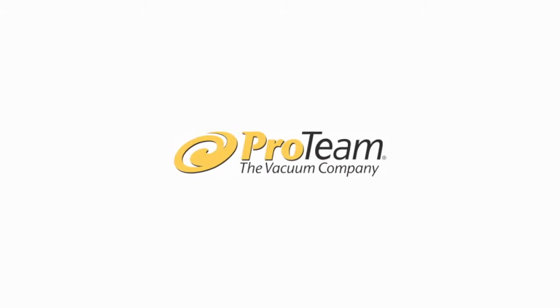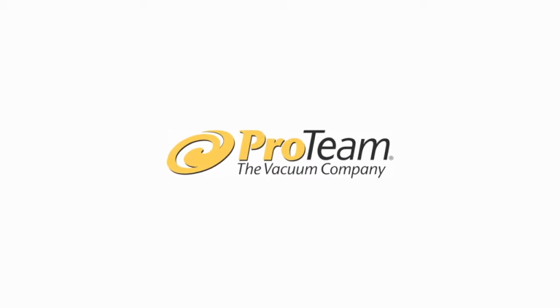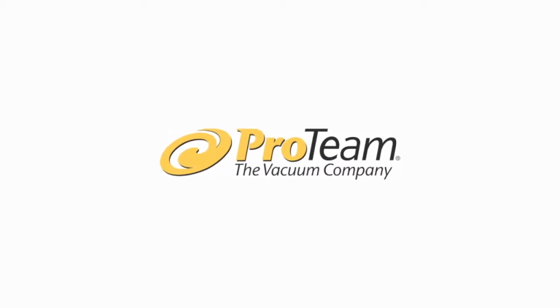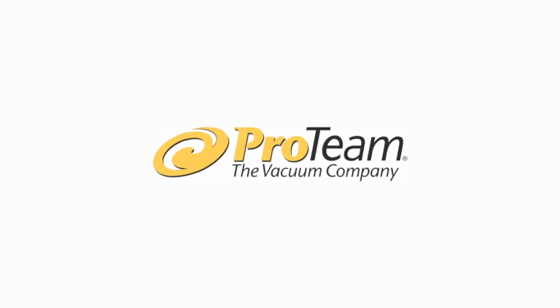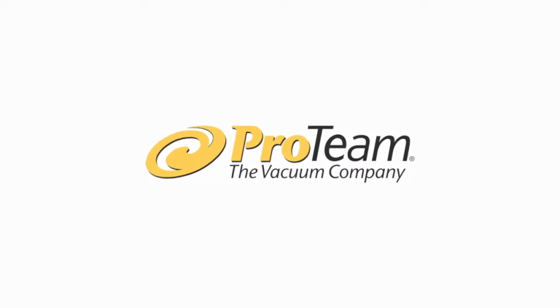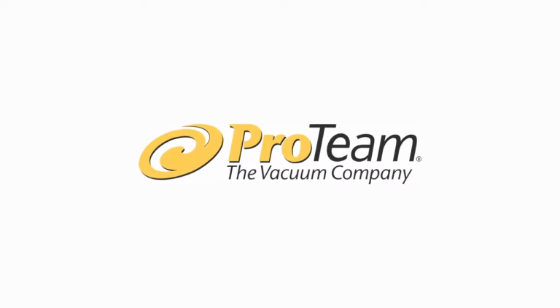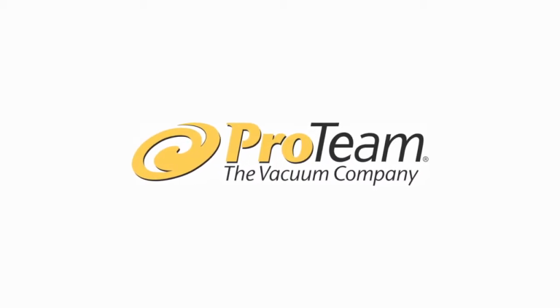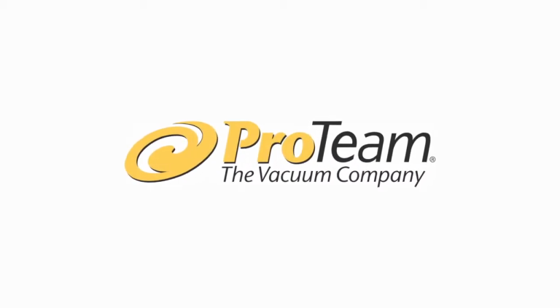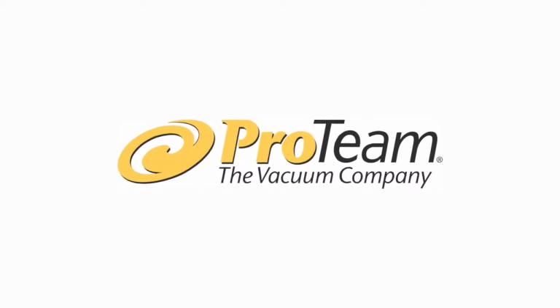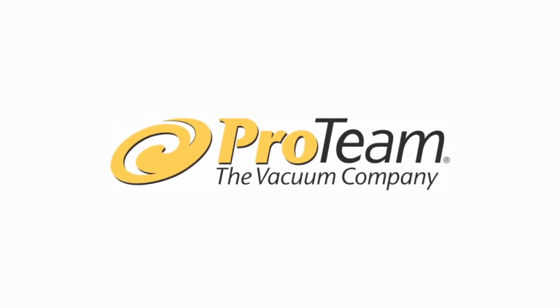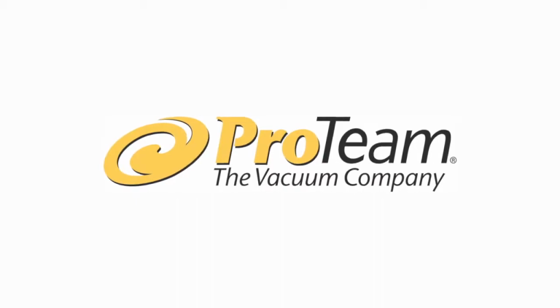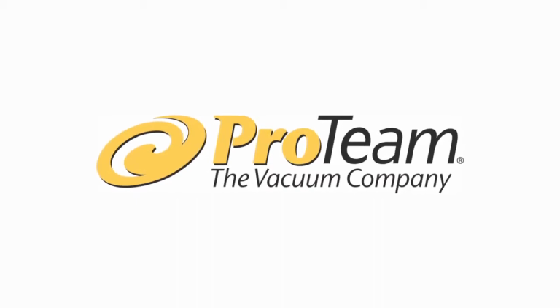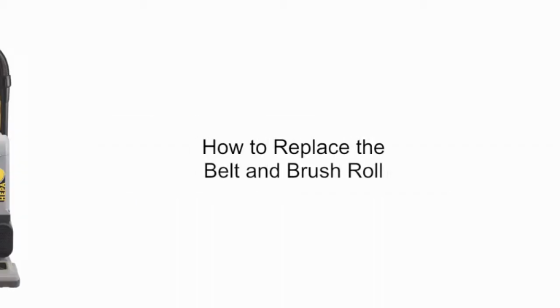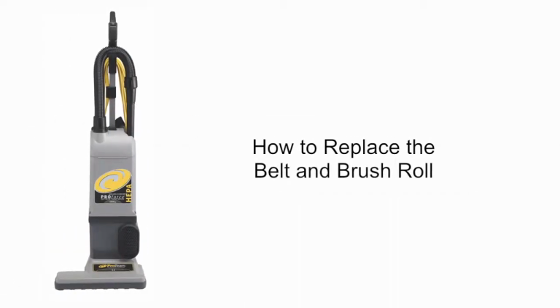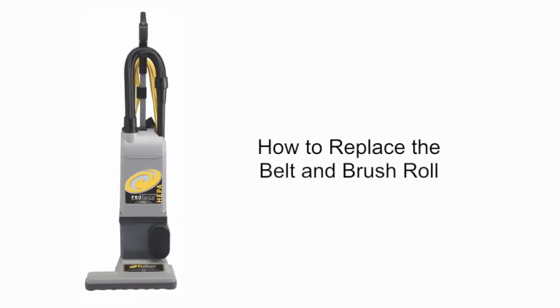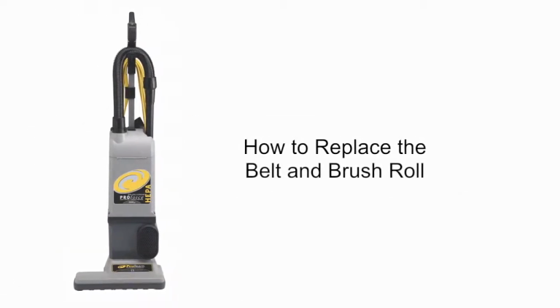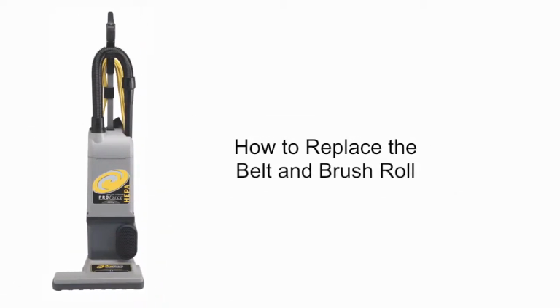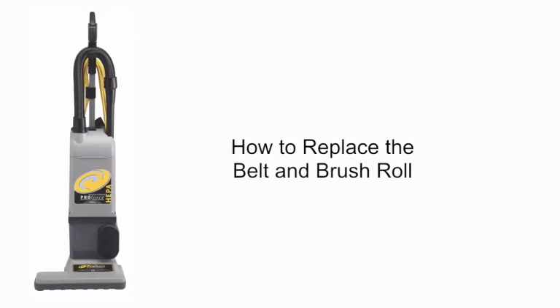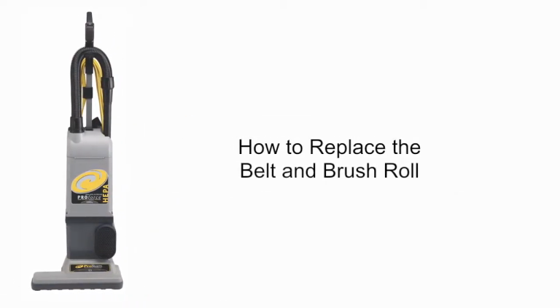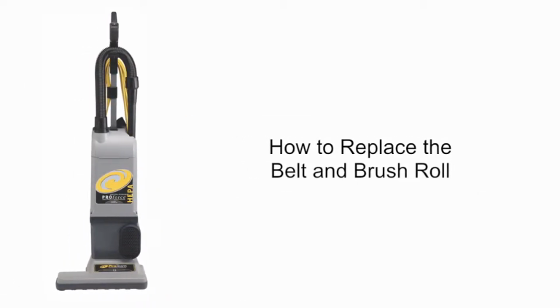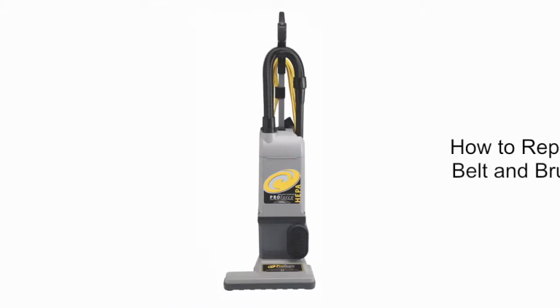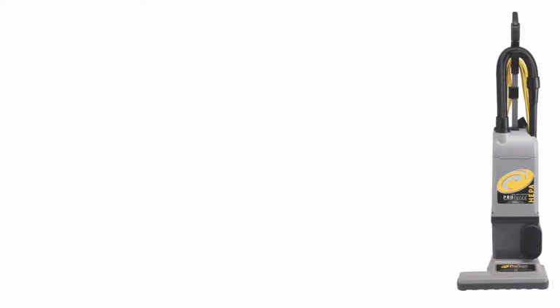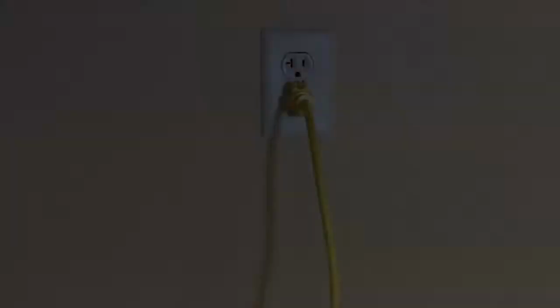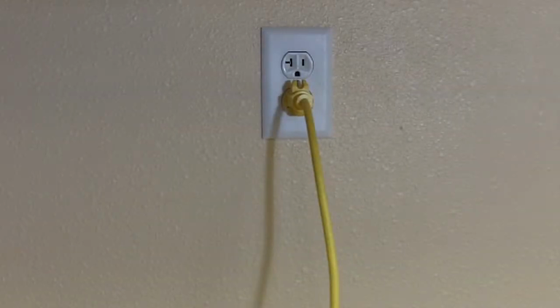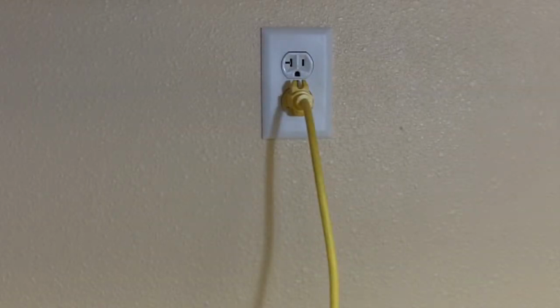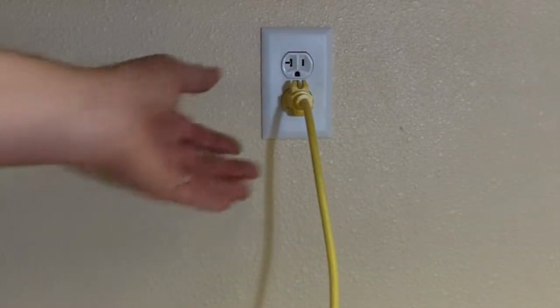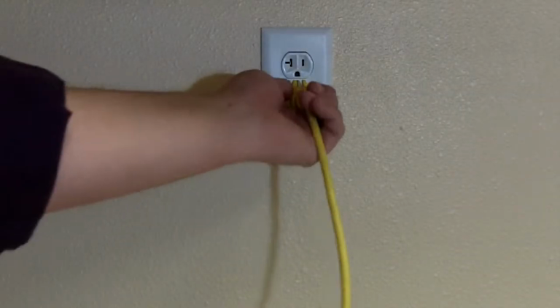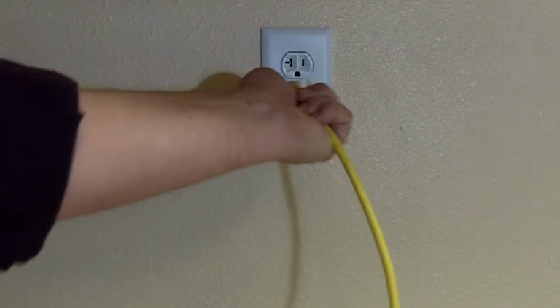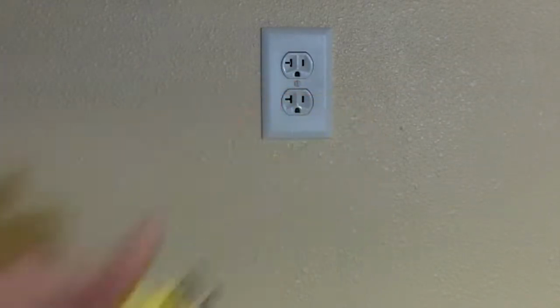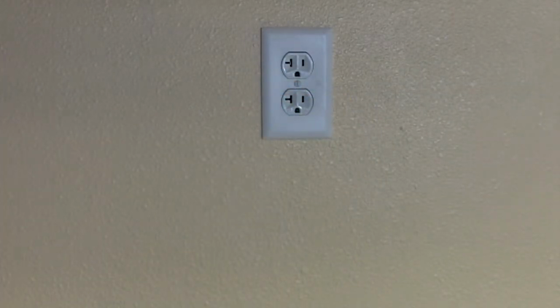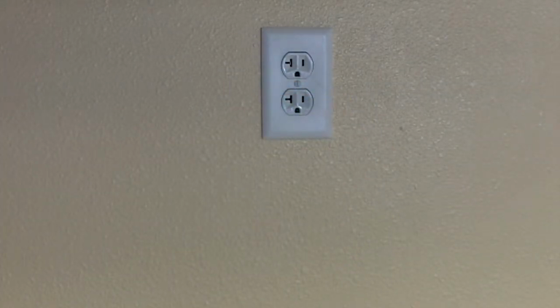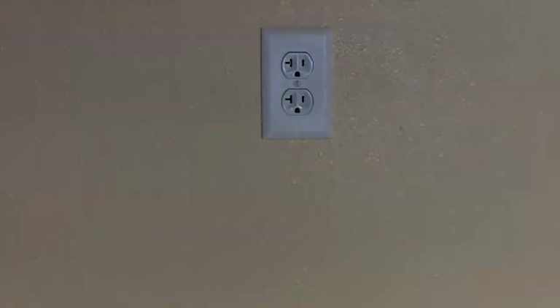Today with ProTeam, we're going to learn how to replace the belt and brush roll on a ProTeam upright vacuum. ProTeam recommends replacing the belt and the brush roll at the same time. Remember to always disconnect the power supply before servicing the vacuum.